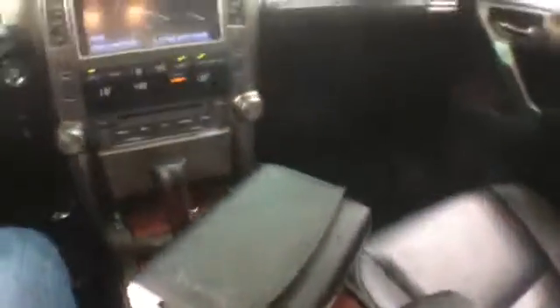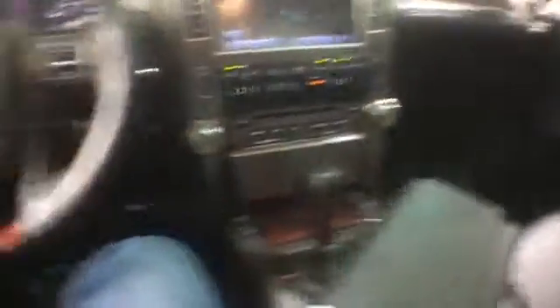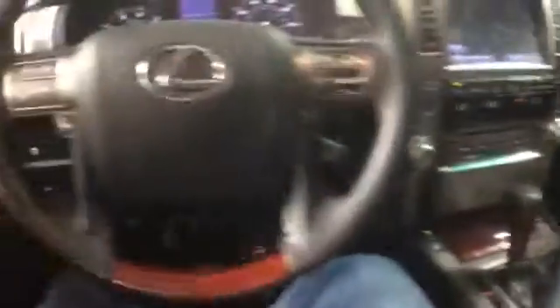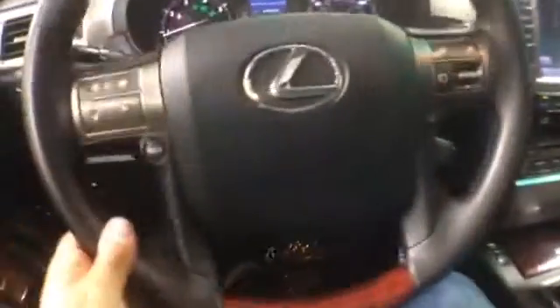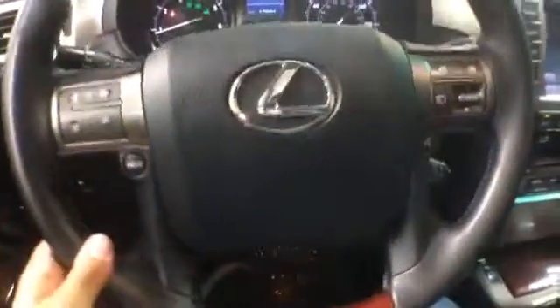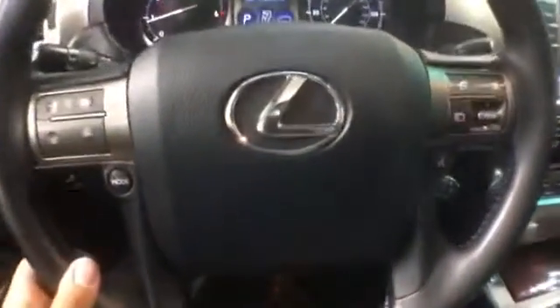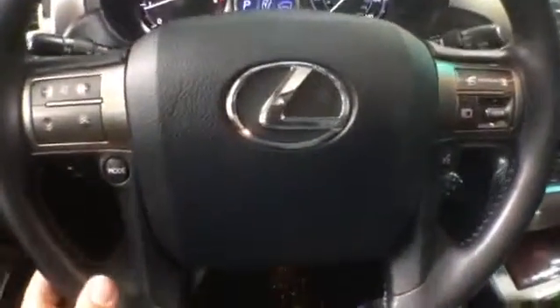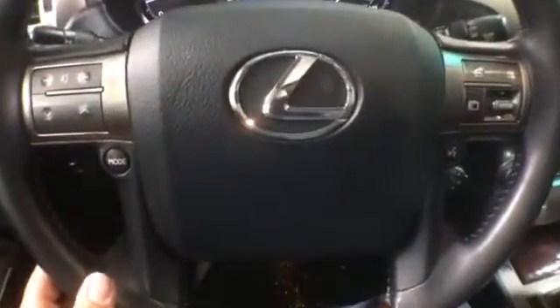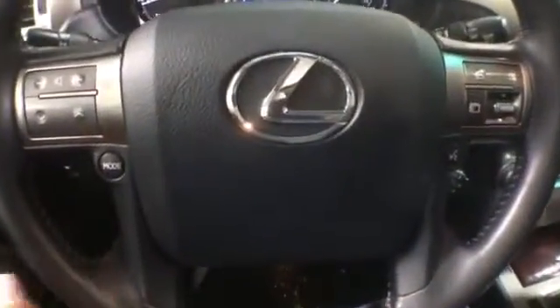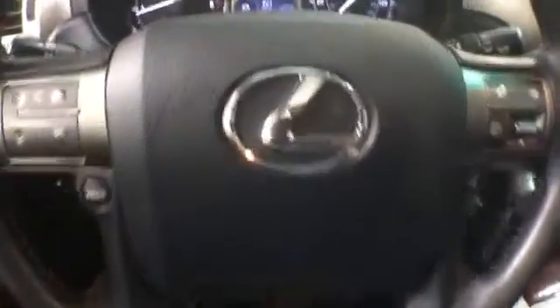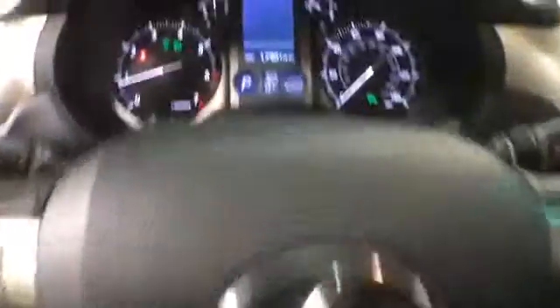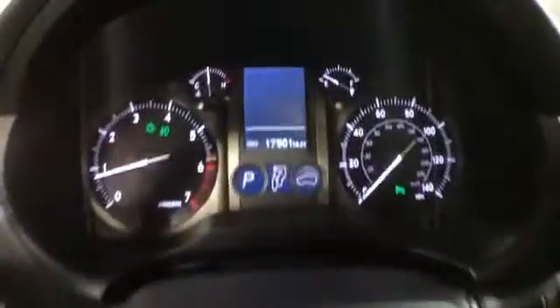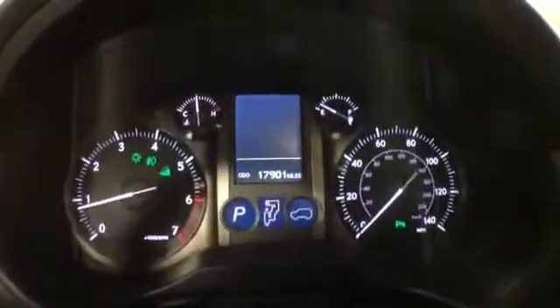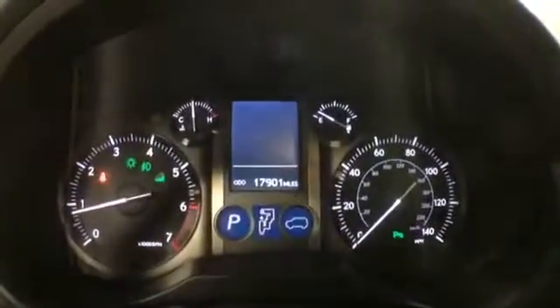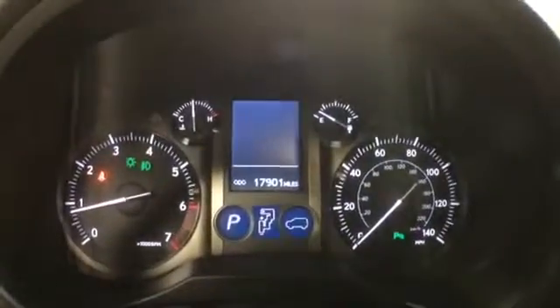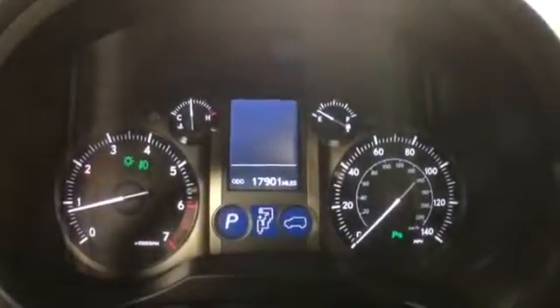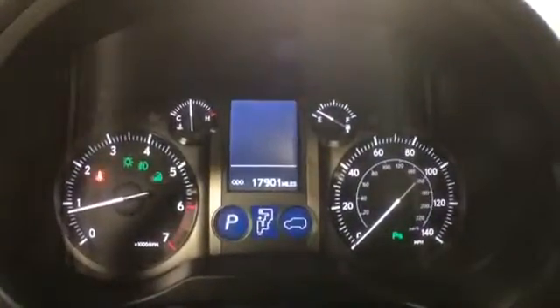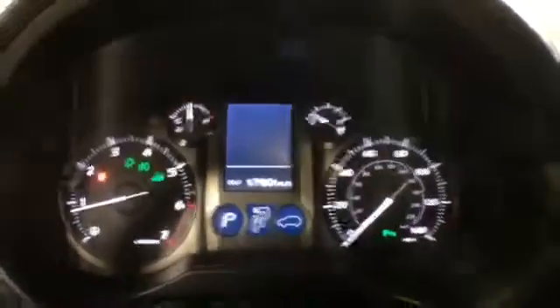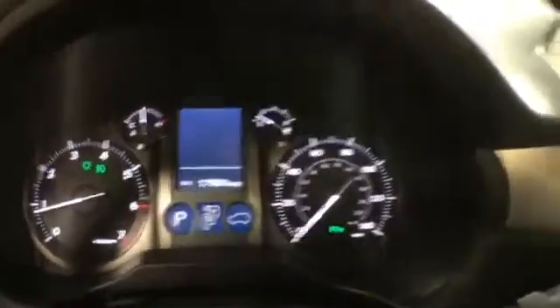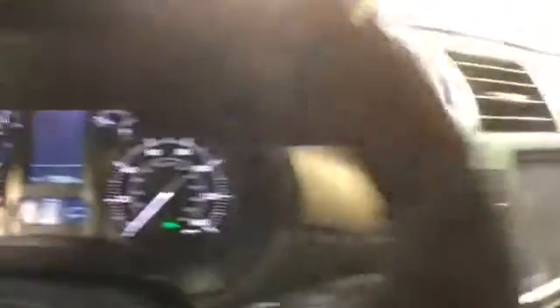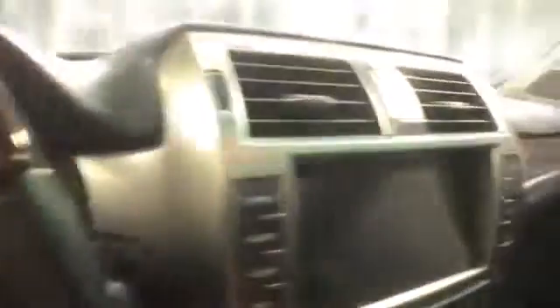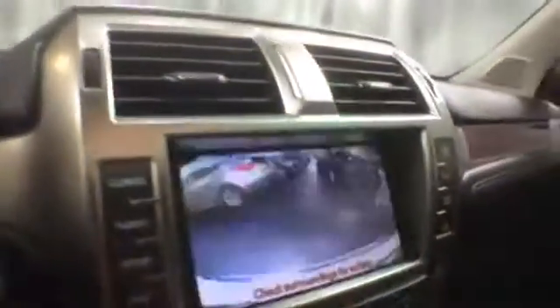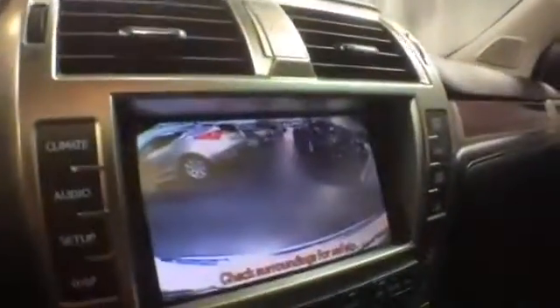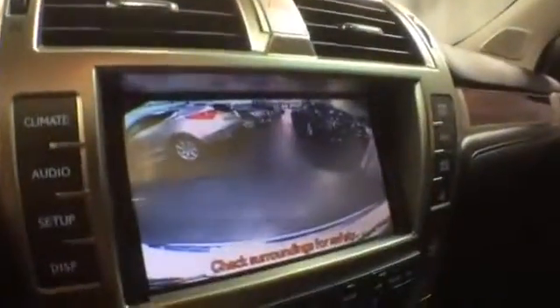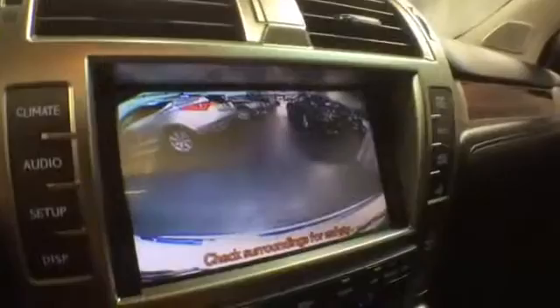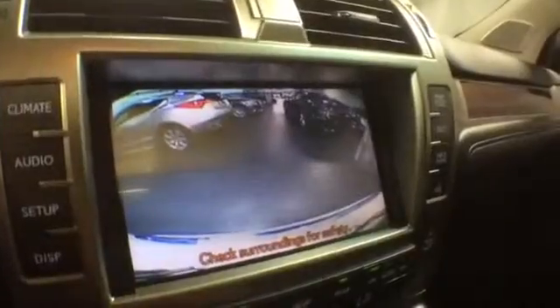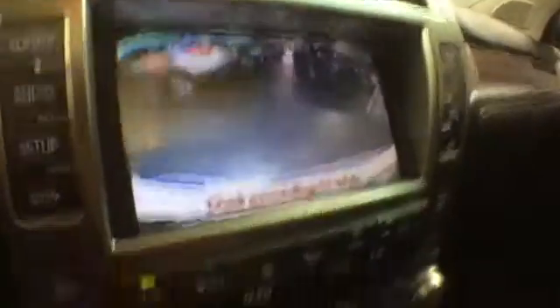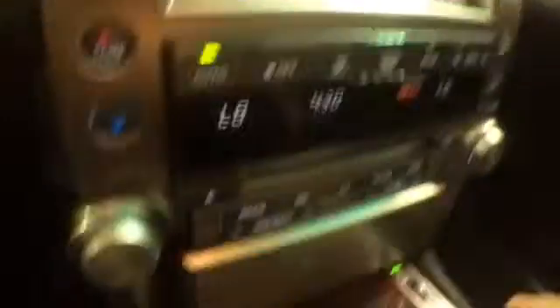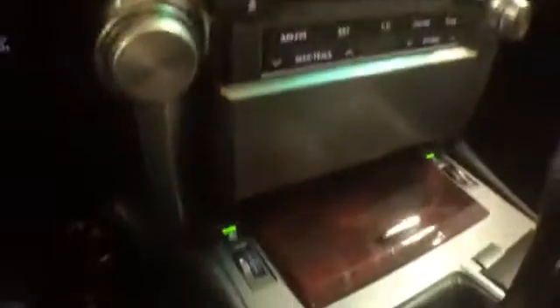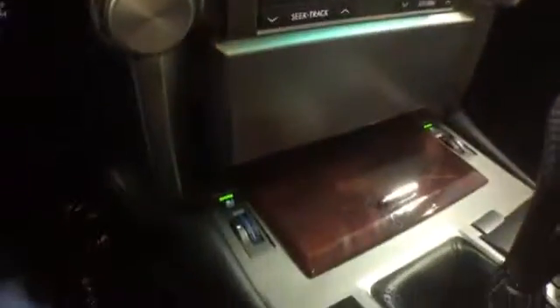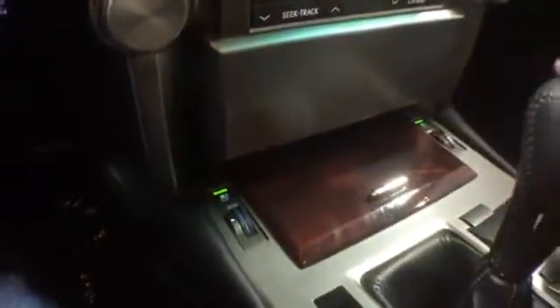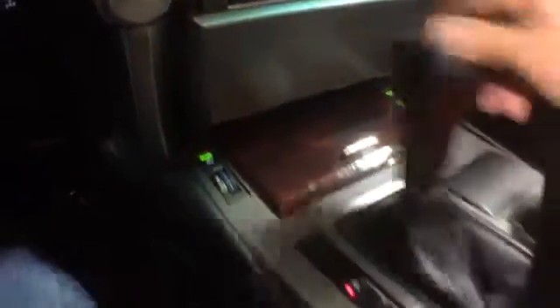On the steering wheel, you get radio controls, Bluetooth connectivity, and cruise control. The miles are at 17,000. There is a rear backup camera so you can see what's behind you. Your front seats are heated and cooled.